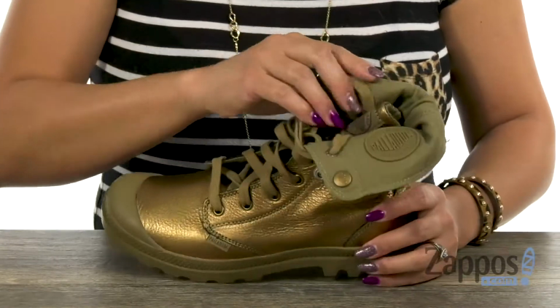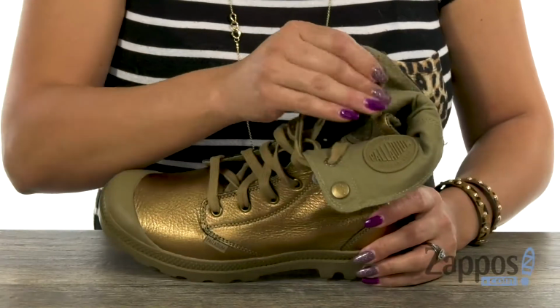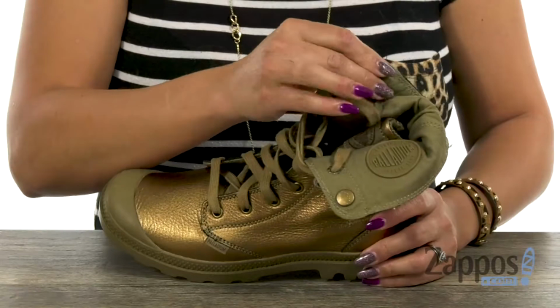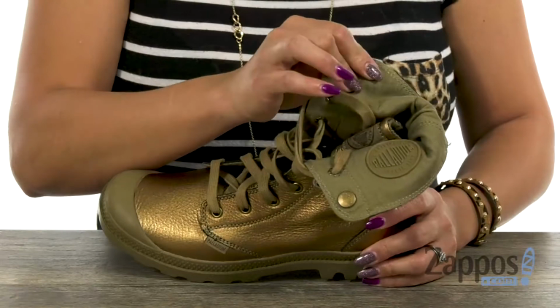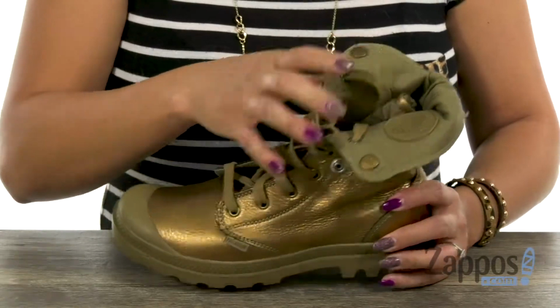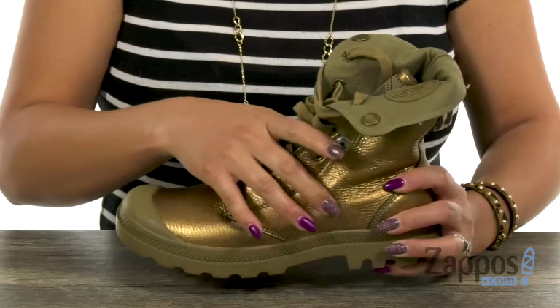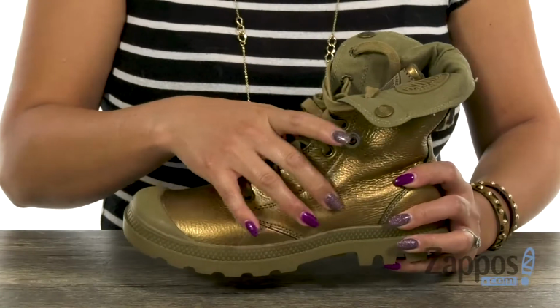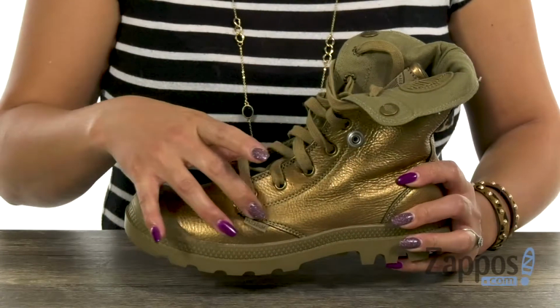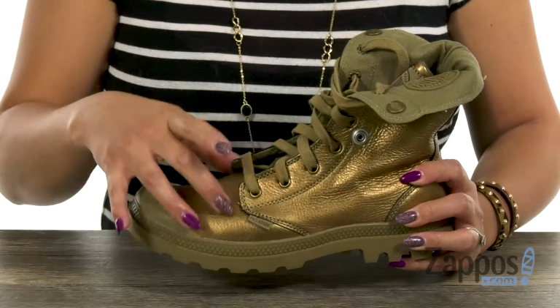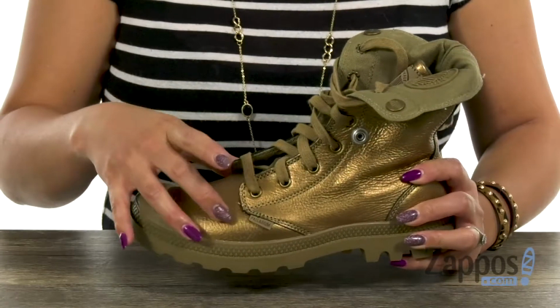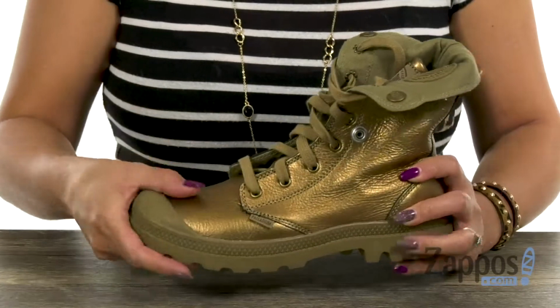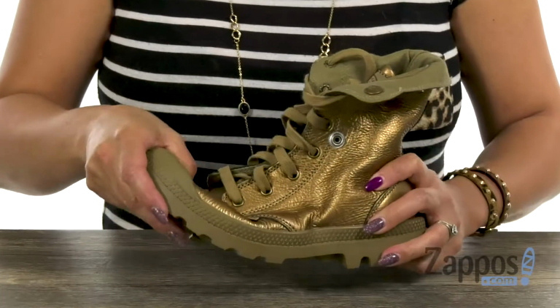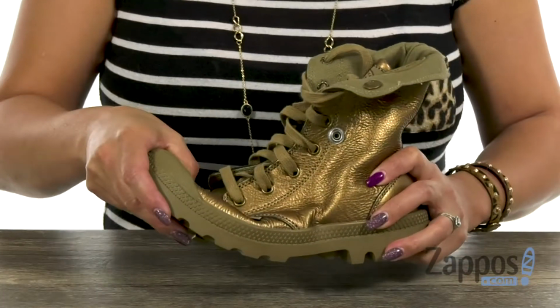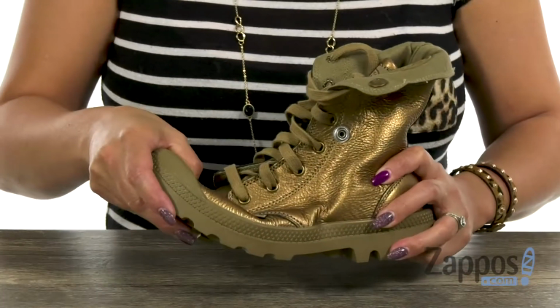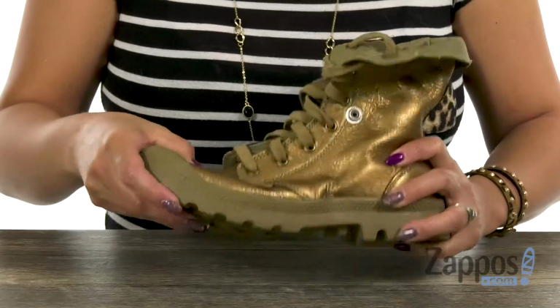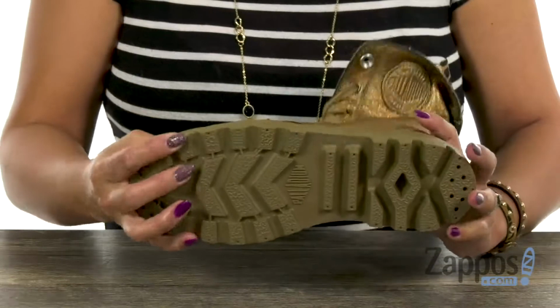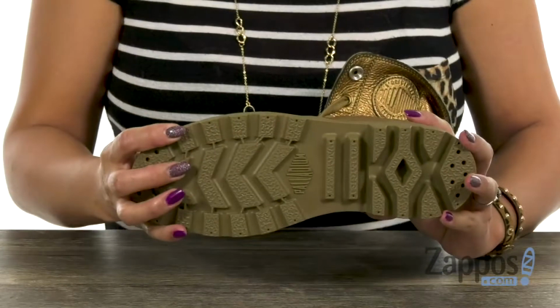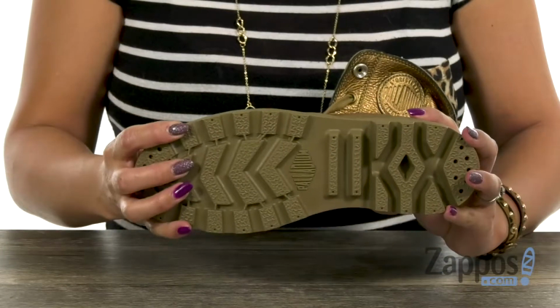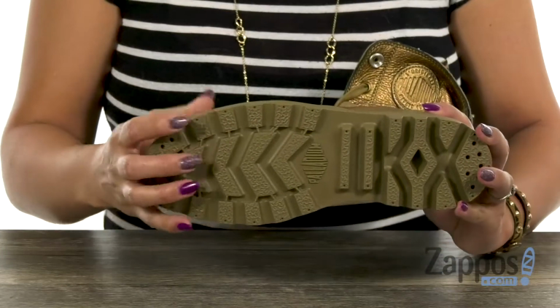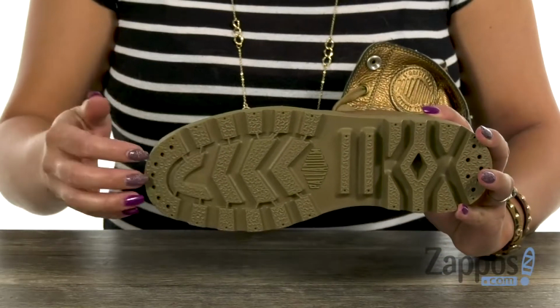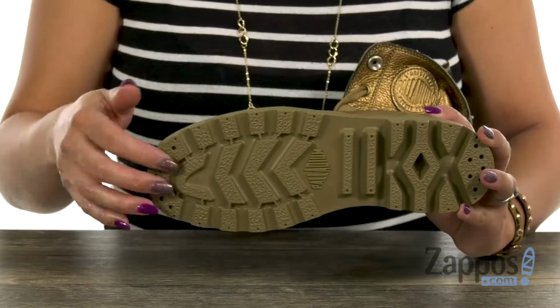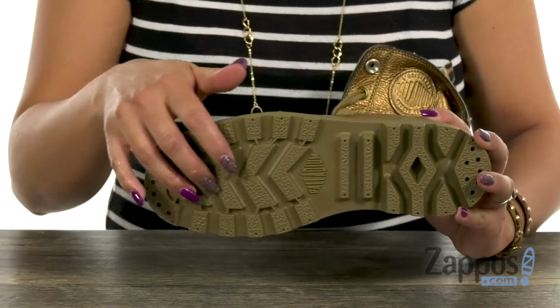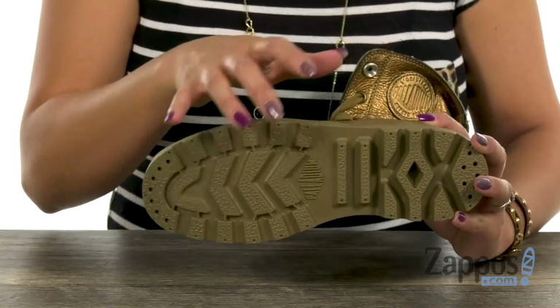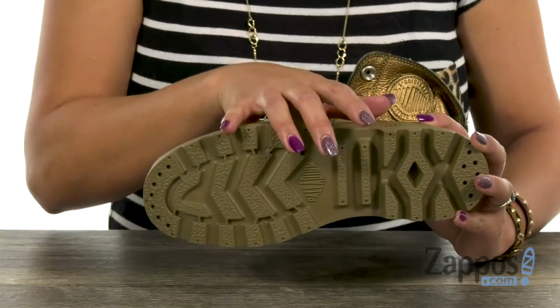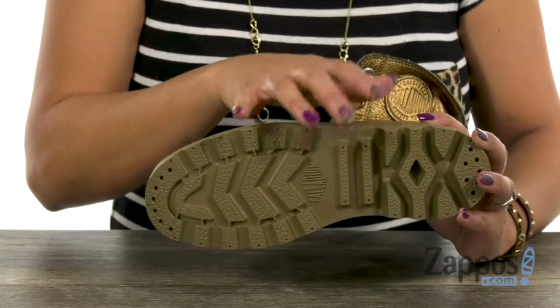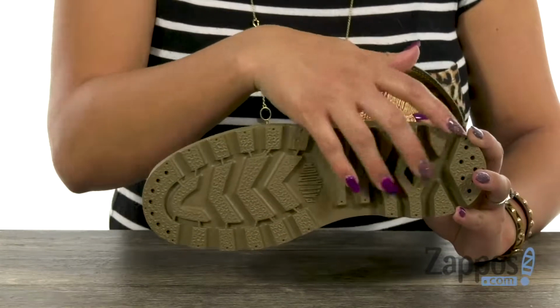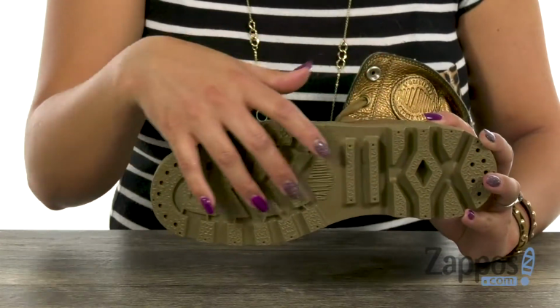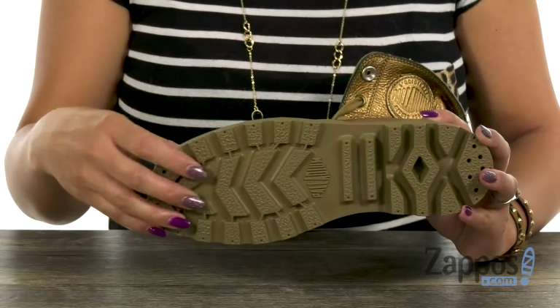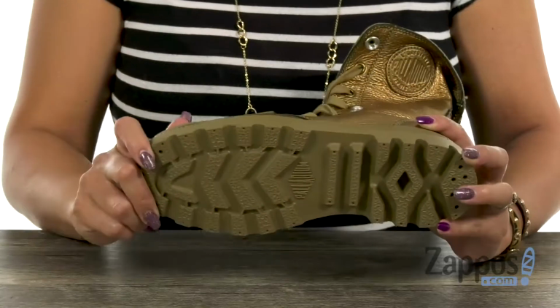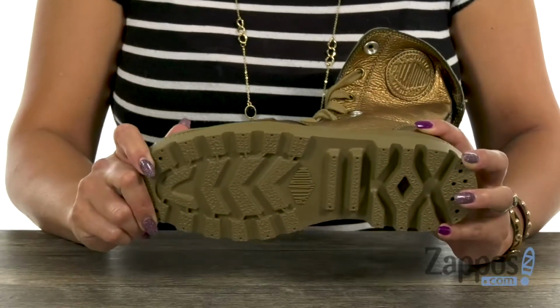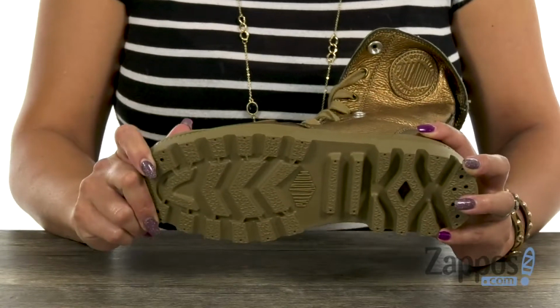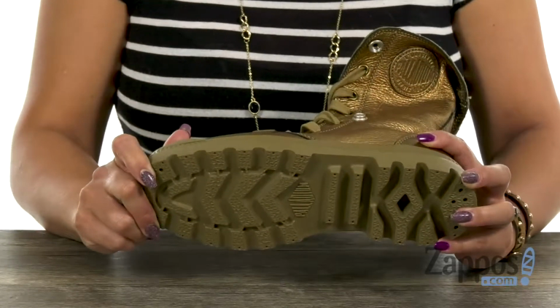The inside has a cotton canvas lining and you have a soft footbed for added comfort. It's really flexible, and what's great too is that you have that one piece molded rubber outsole. There's lots of lug patterns so it's gonna be great on traction.